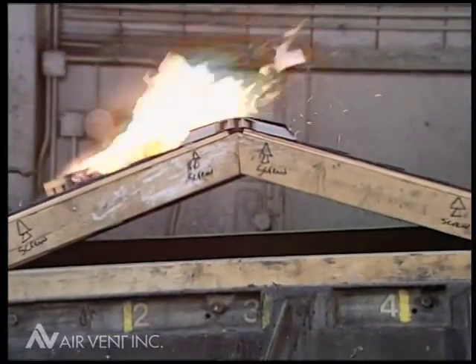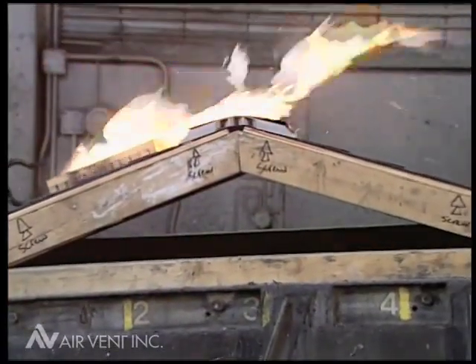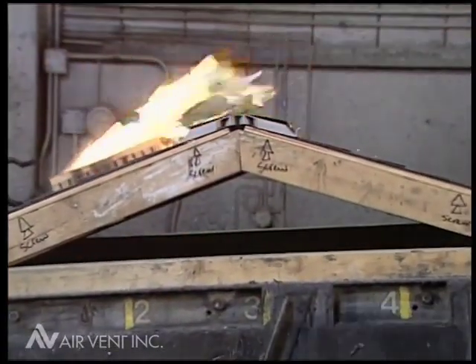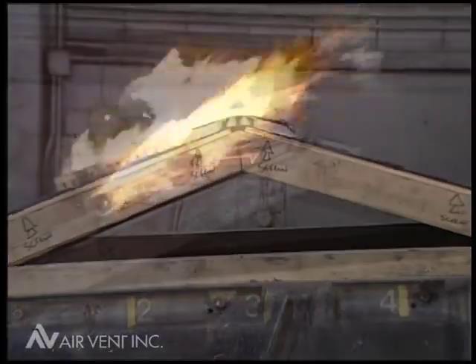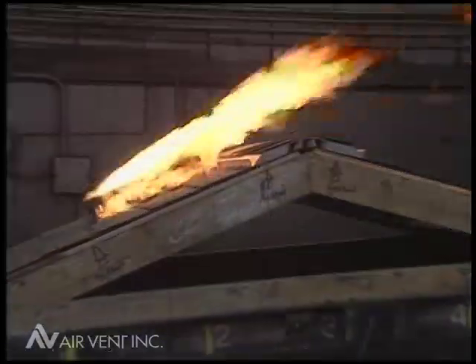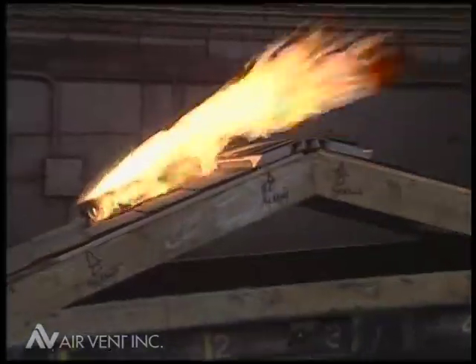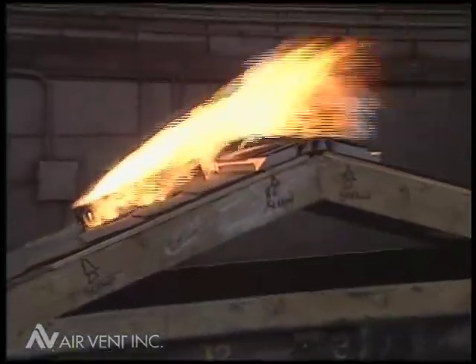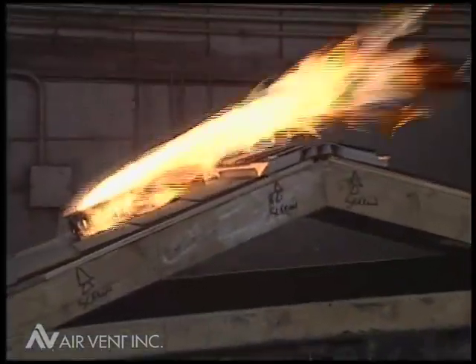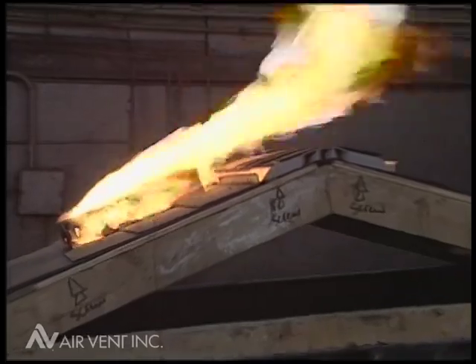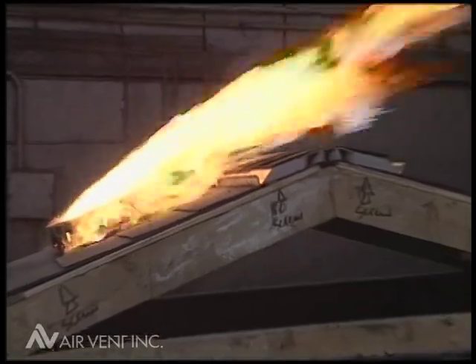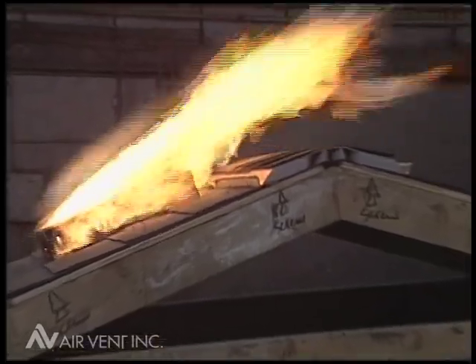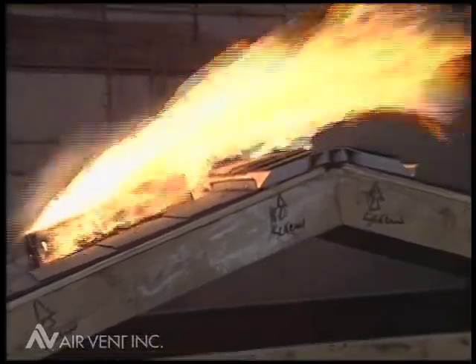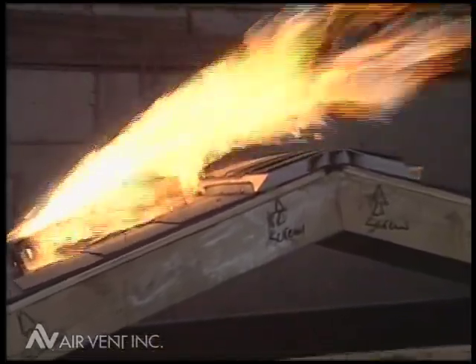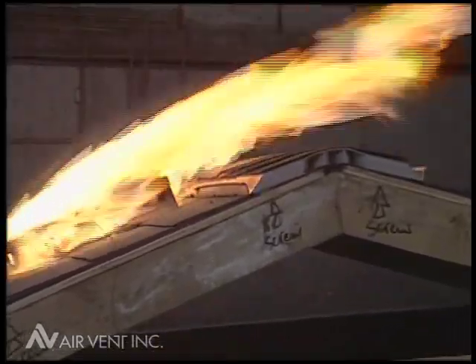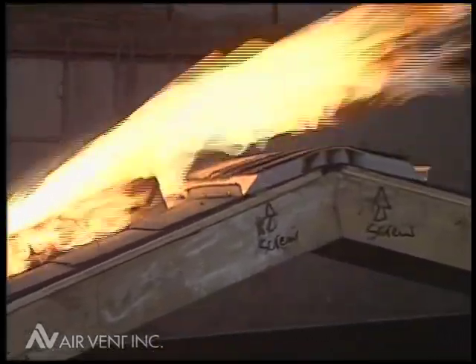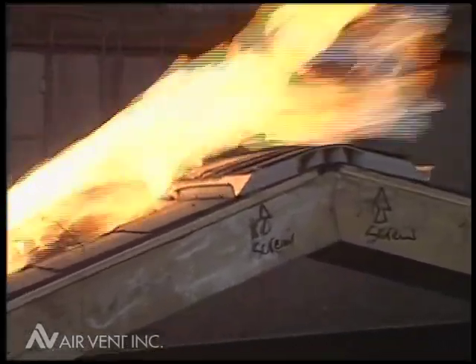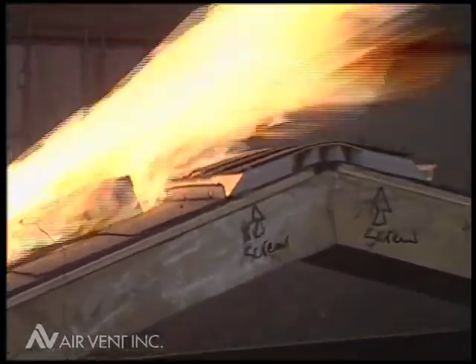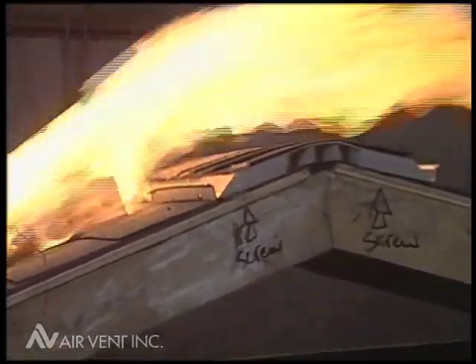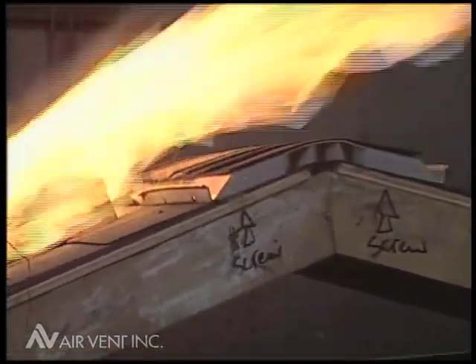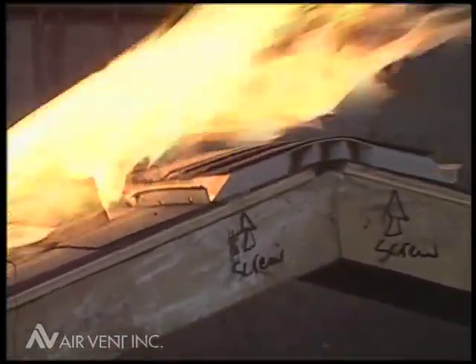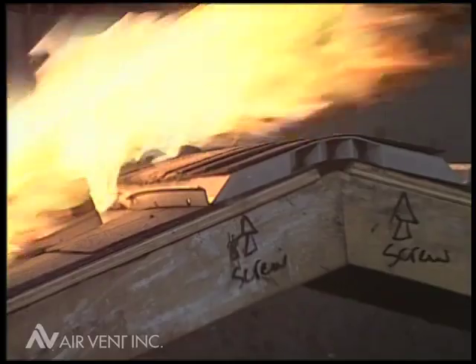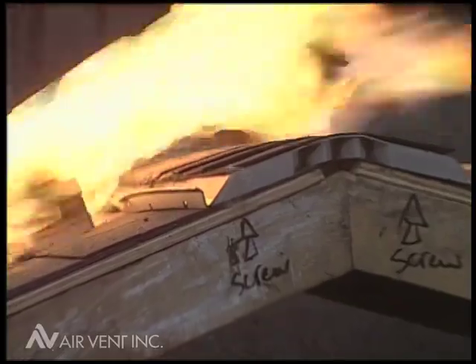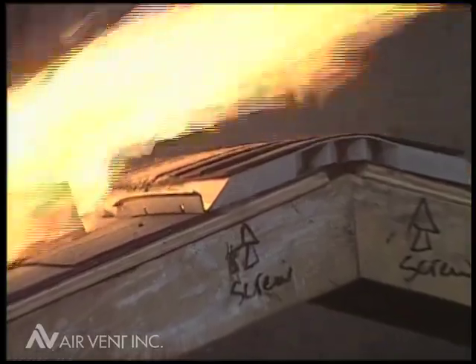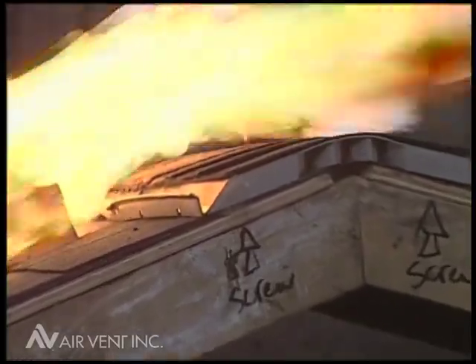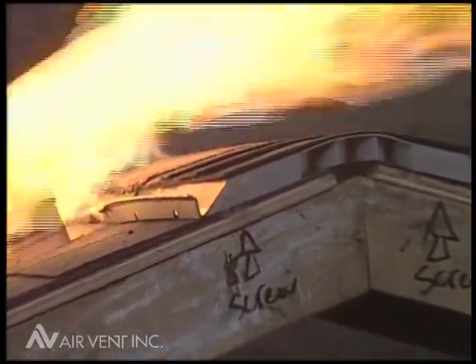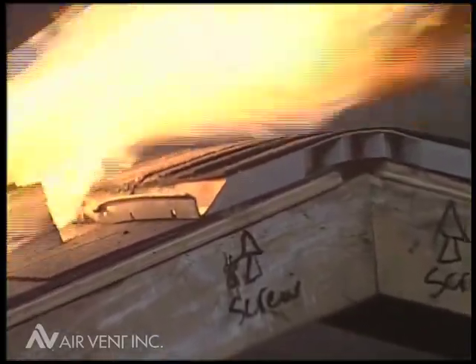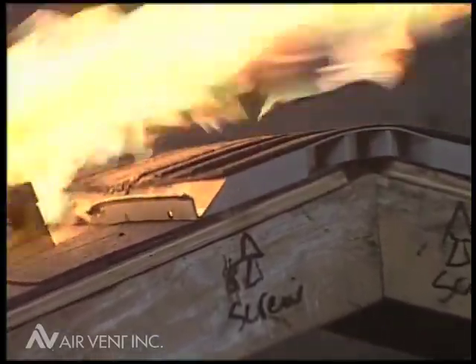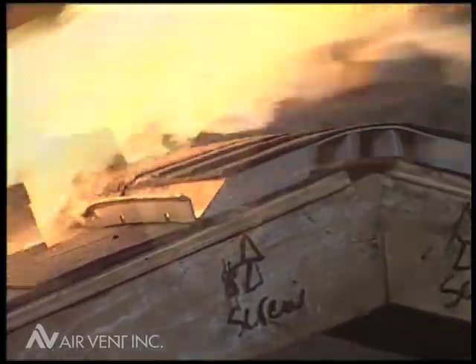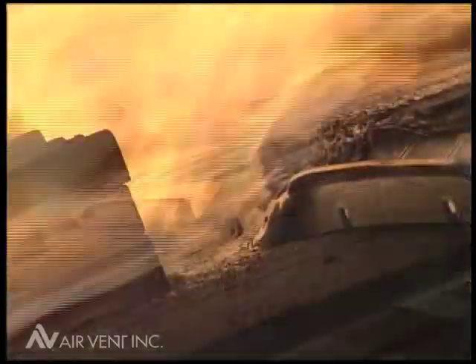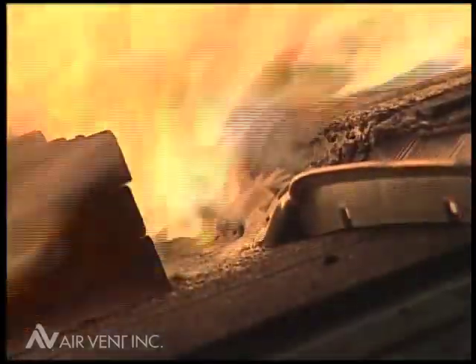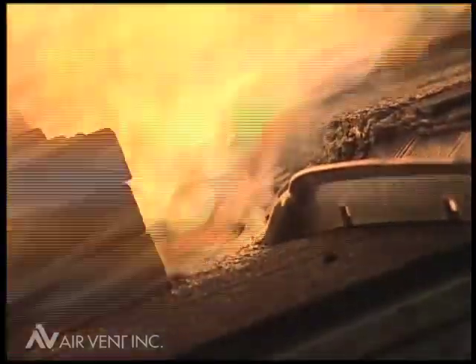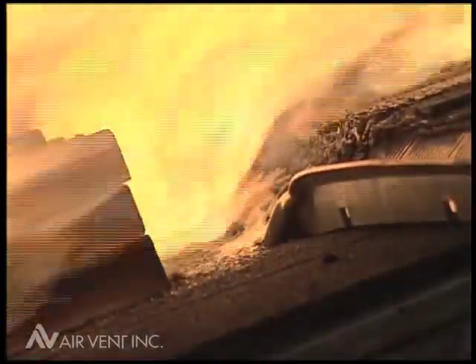in the center, right up against the external baffle of Shingle Vent 2-9A. While on the roof deck, the burning brand is subjected to a 12-mile-per-hour wind until the entire burning brand is consumed.